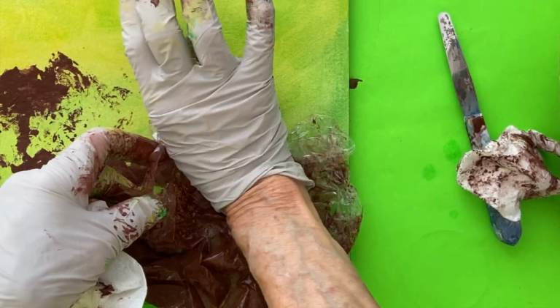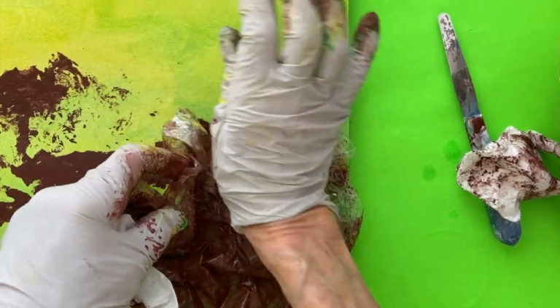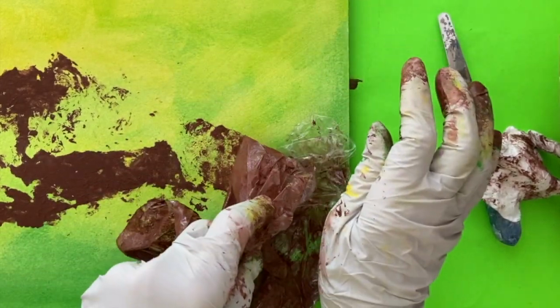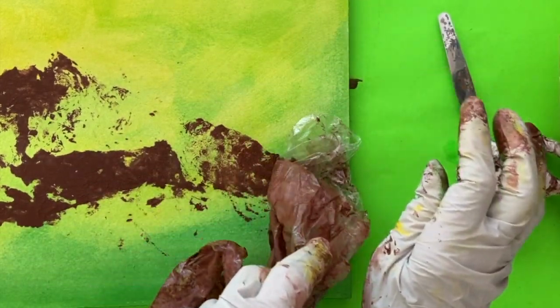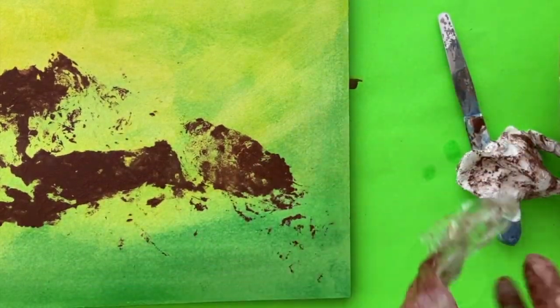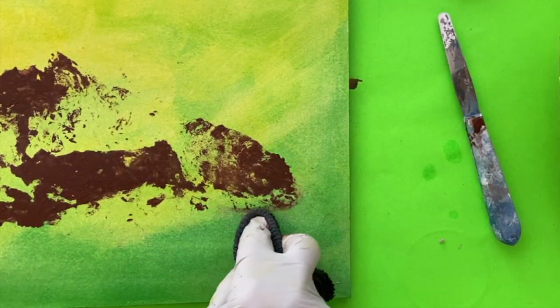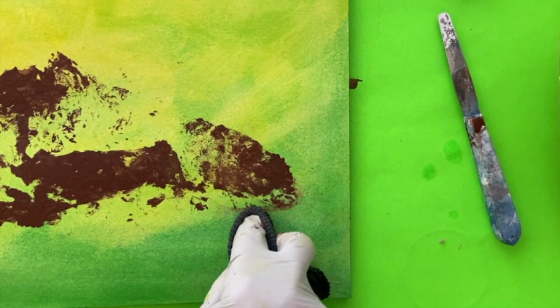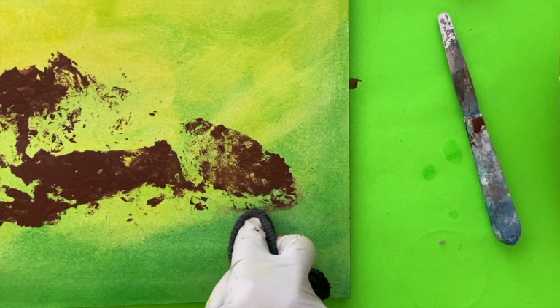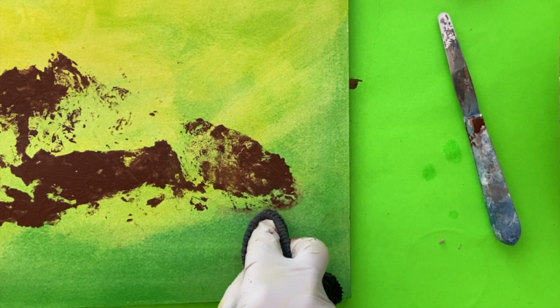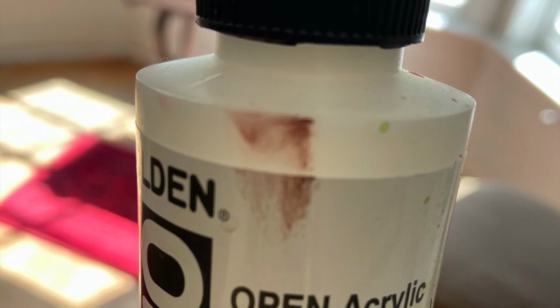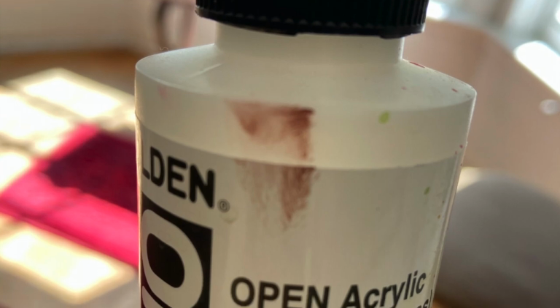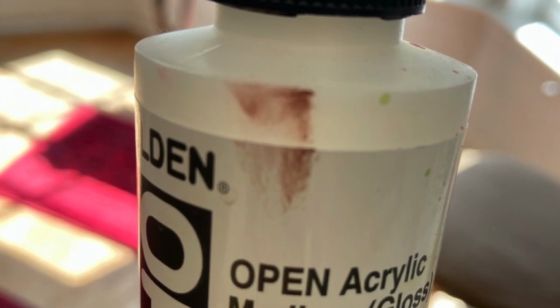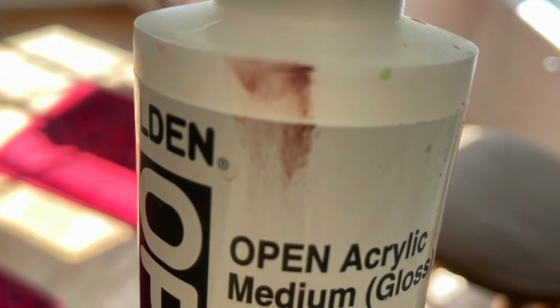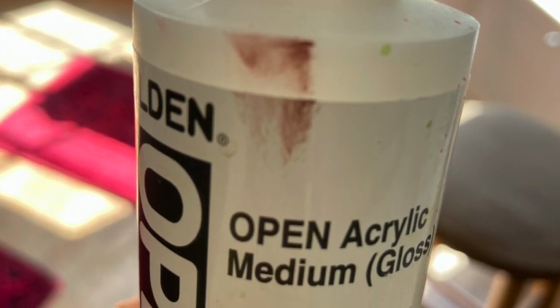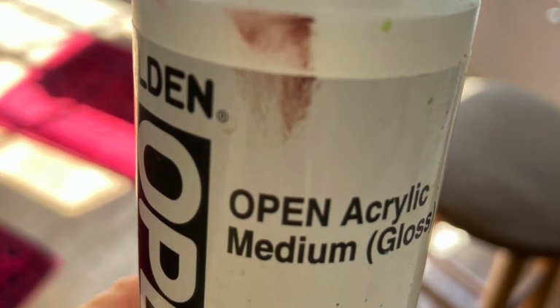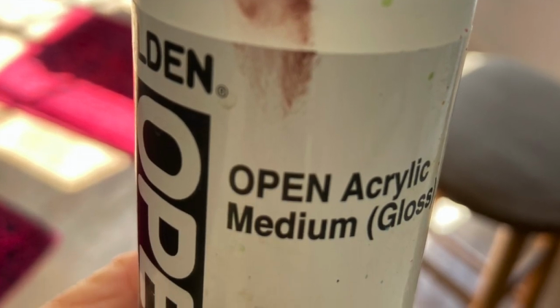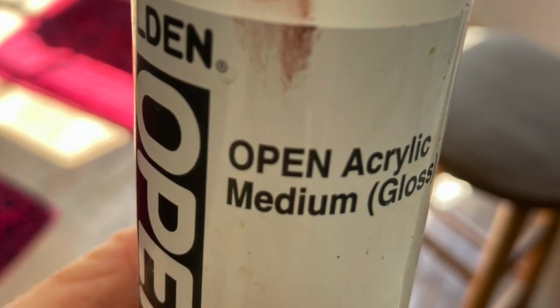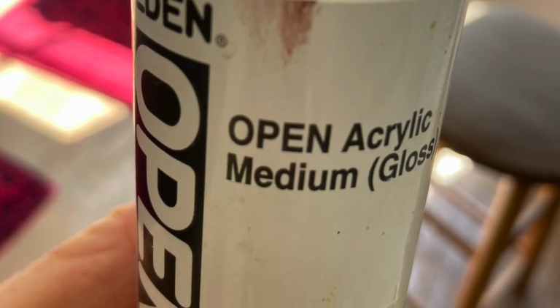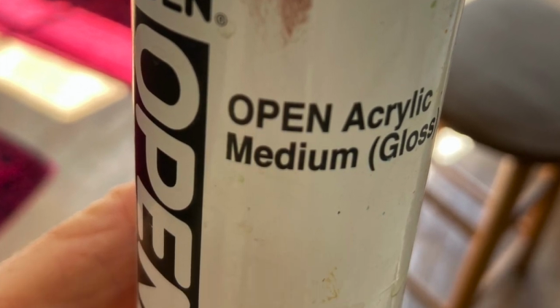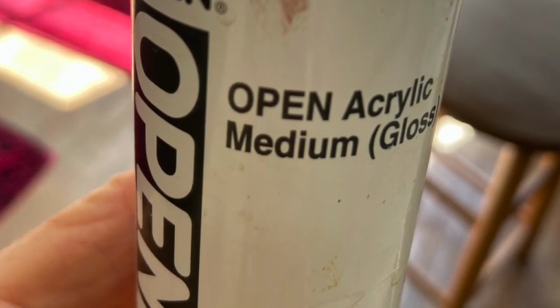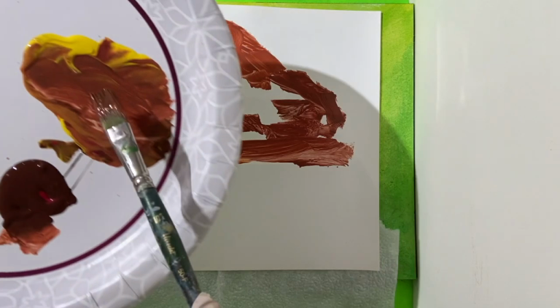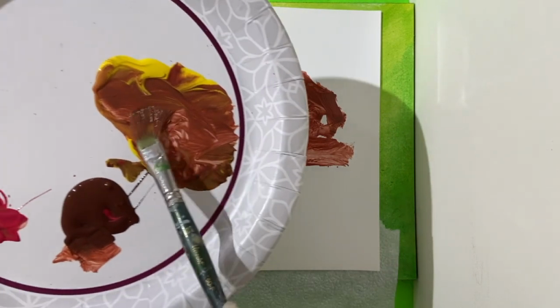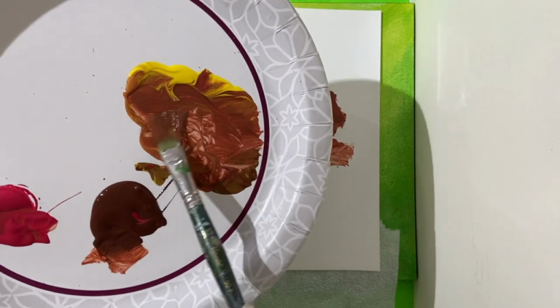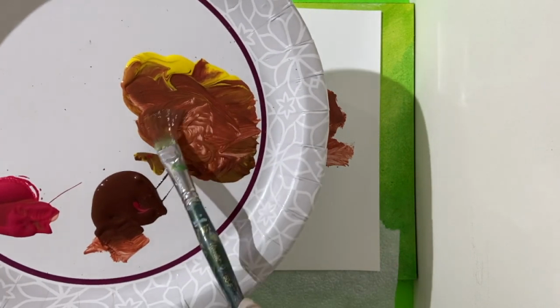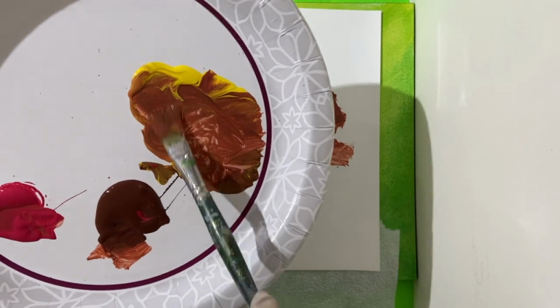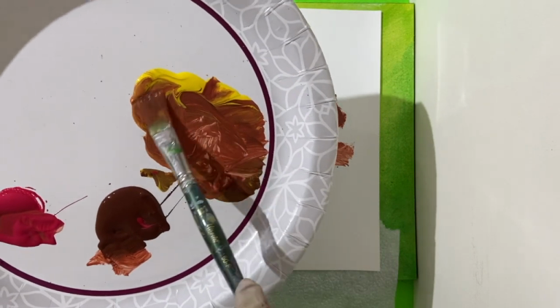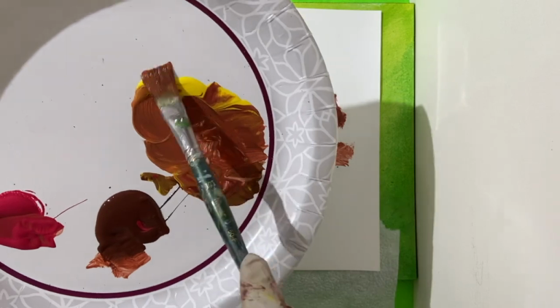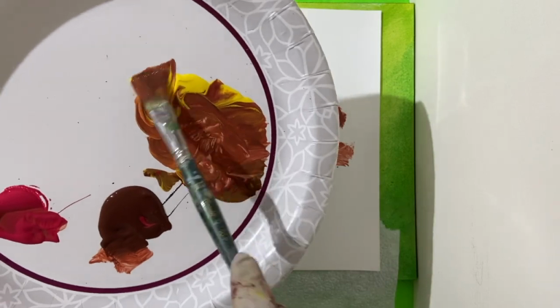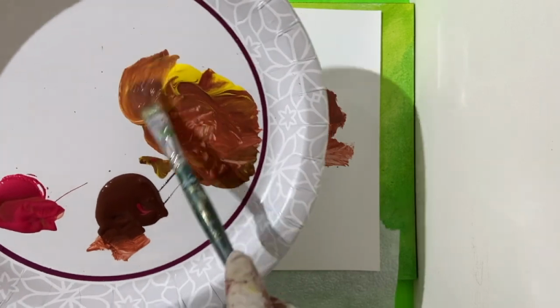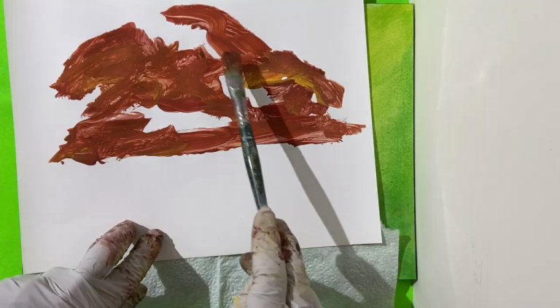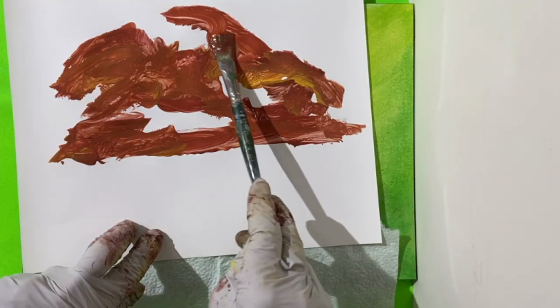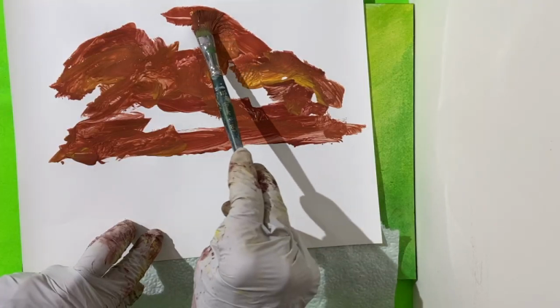After it's thoroughly dry, apply a thin coat of acrylic medium. Then use a lighter brown for the second rock color.